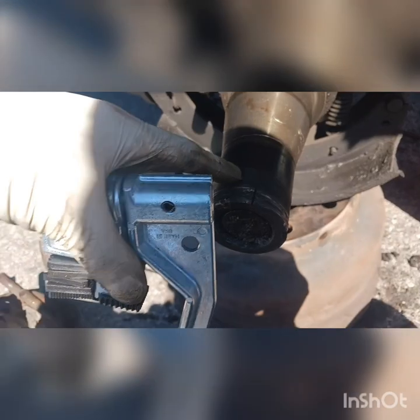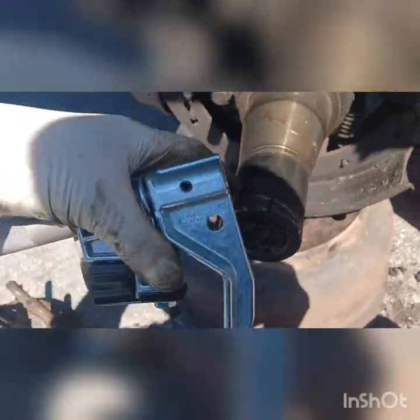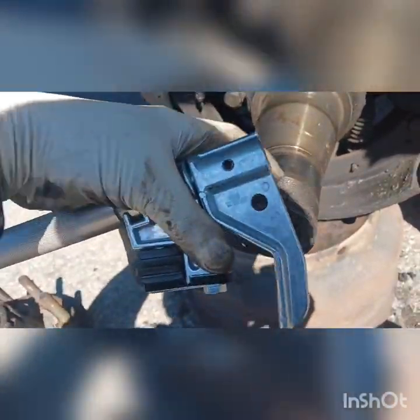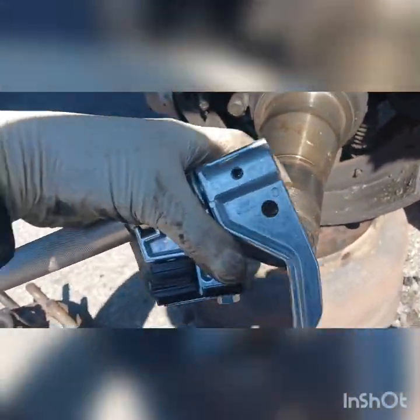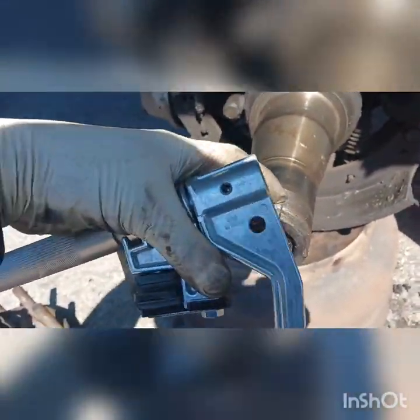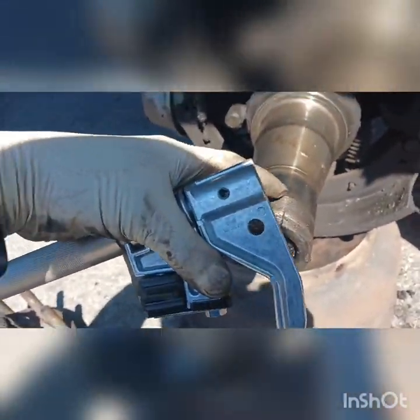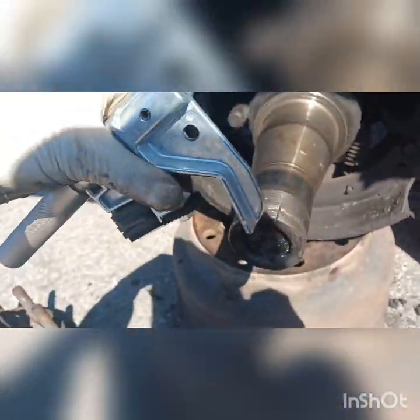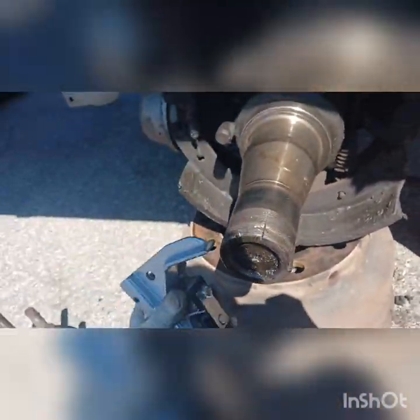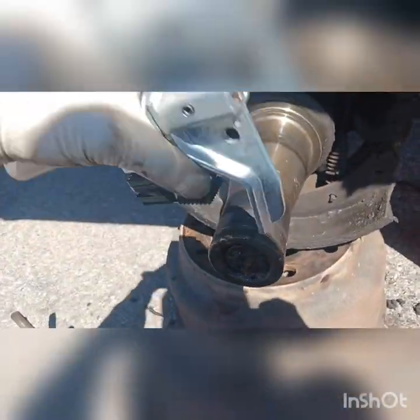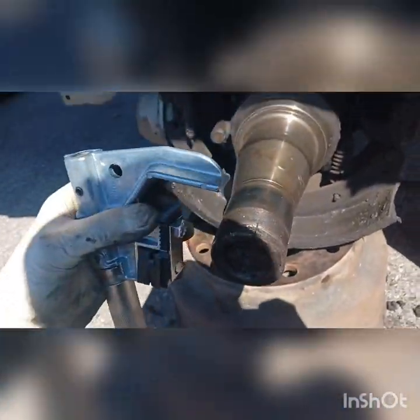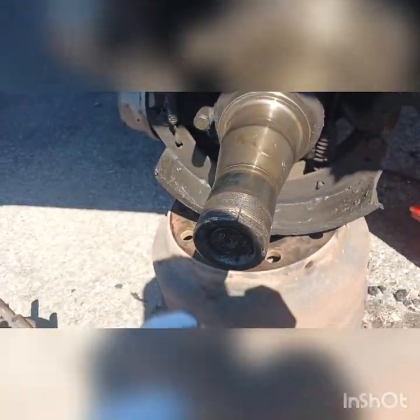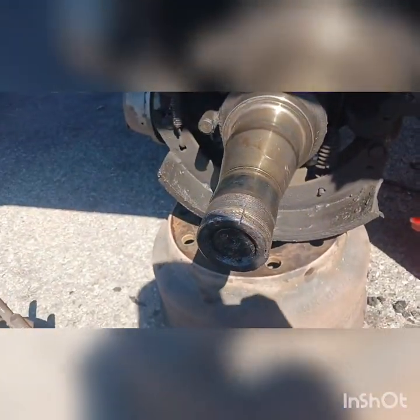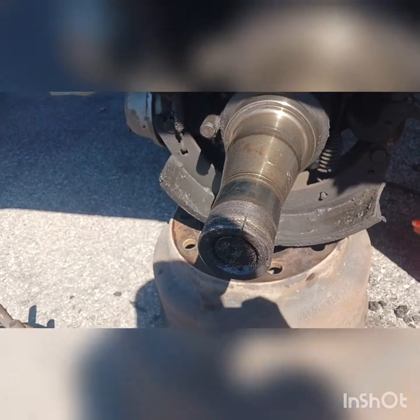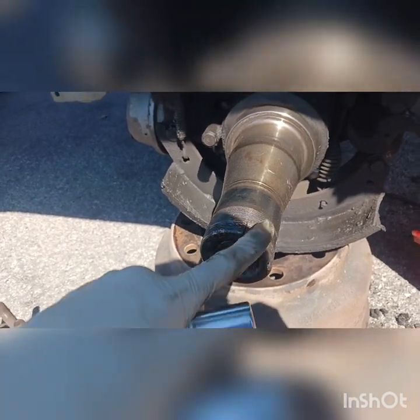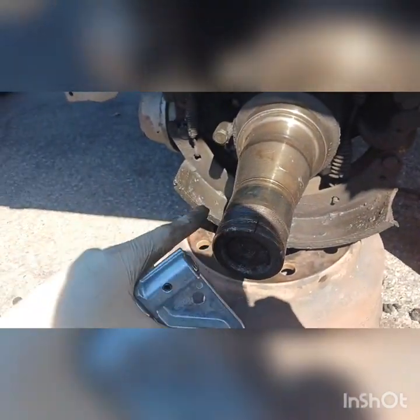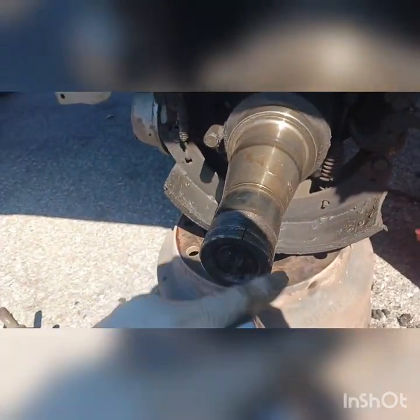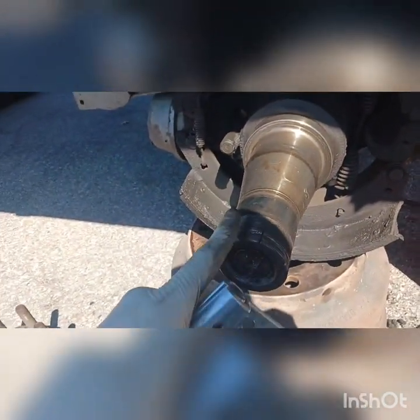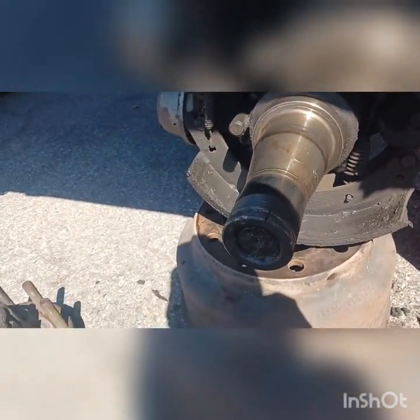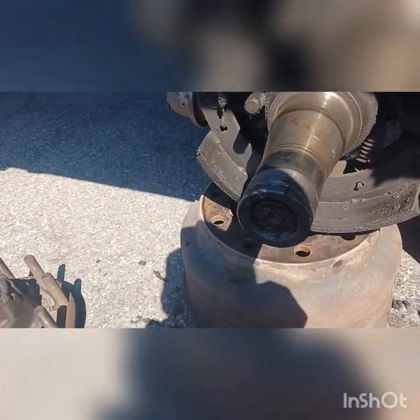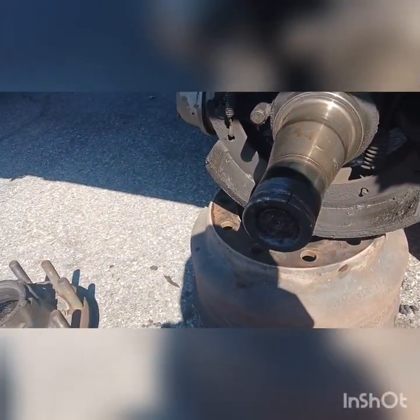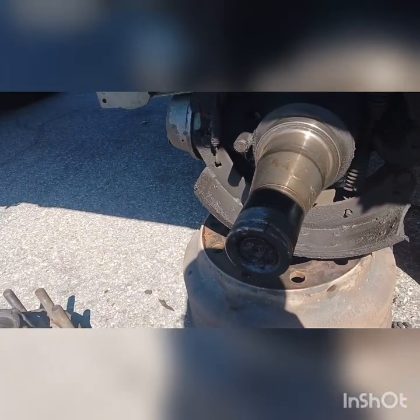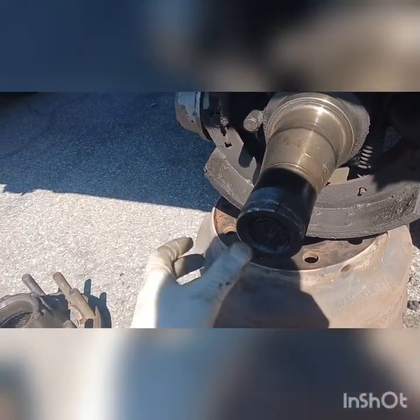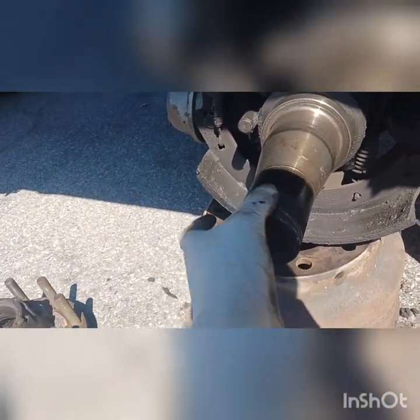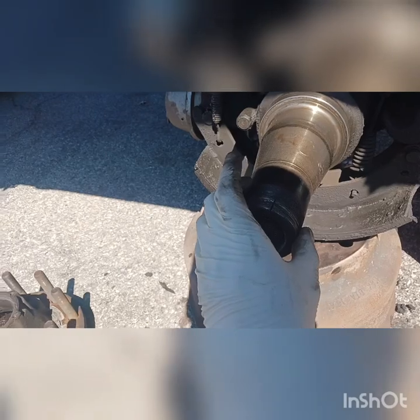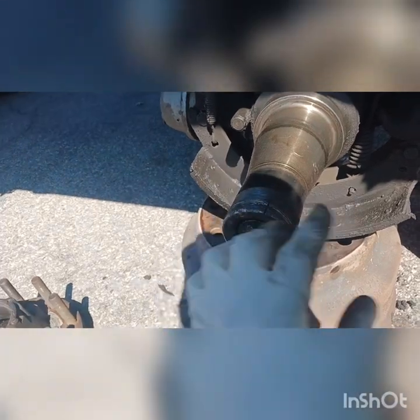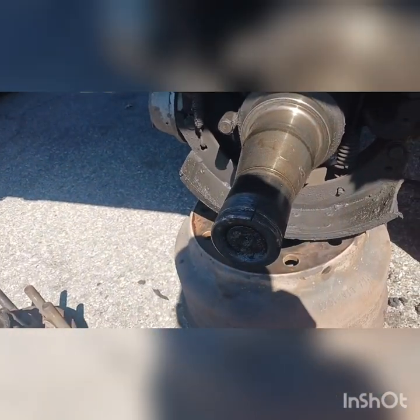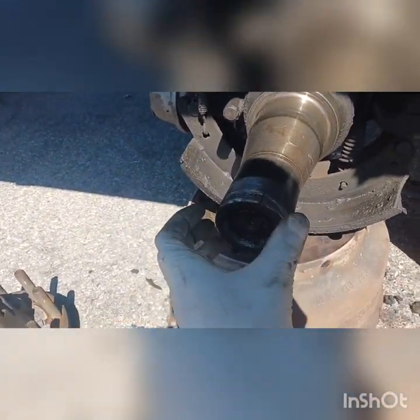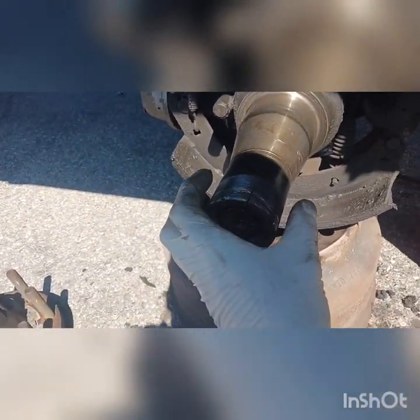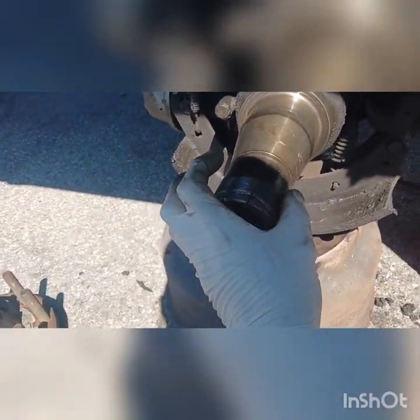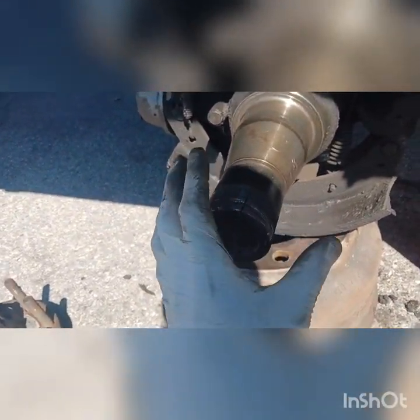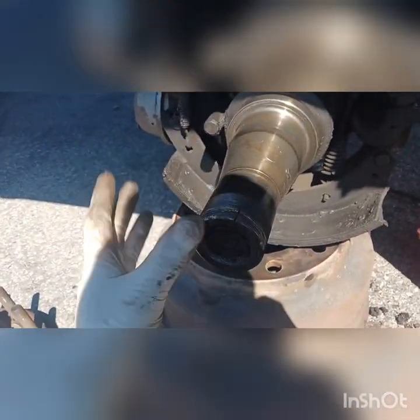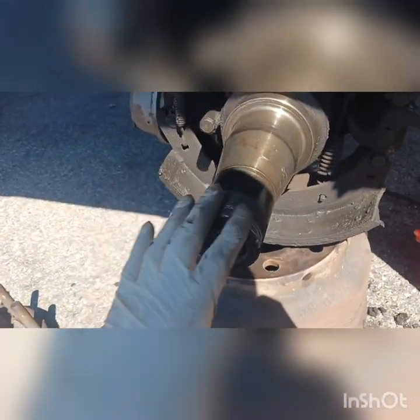You put it over here on the strap and you turn it over like this to get it totally clean — the most you can — at least to make that knob go nice and easy if it goes far enough inside.